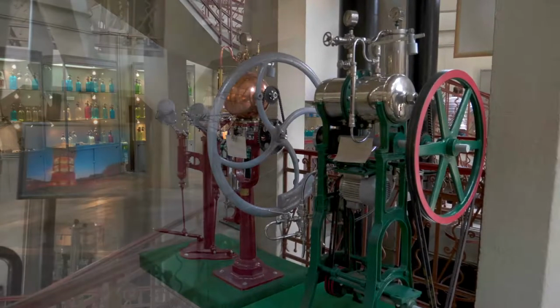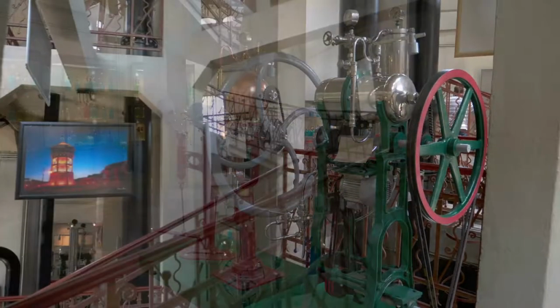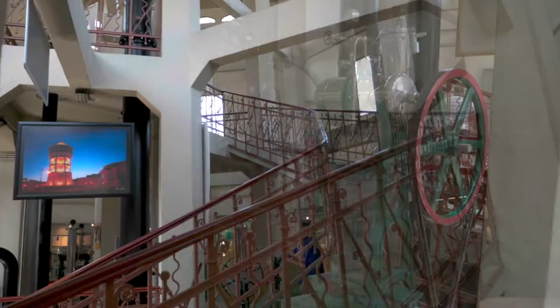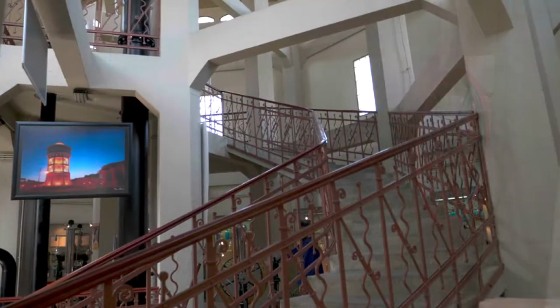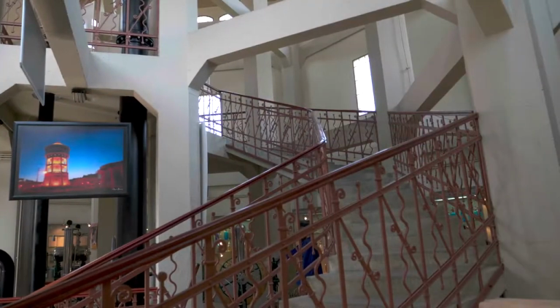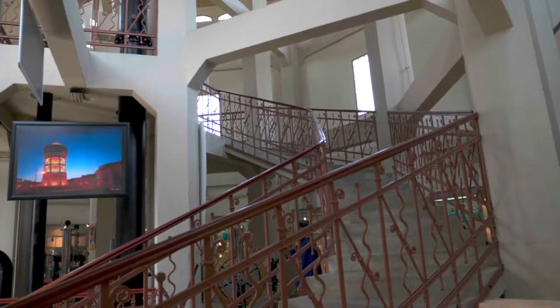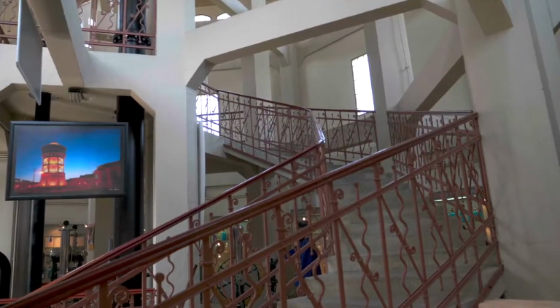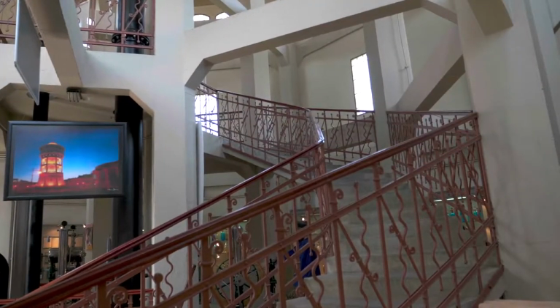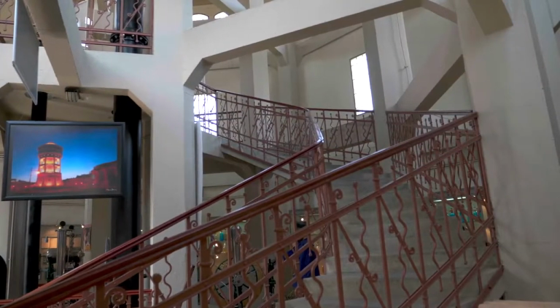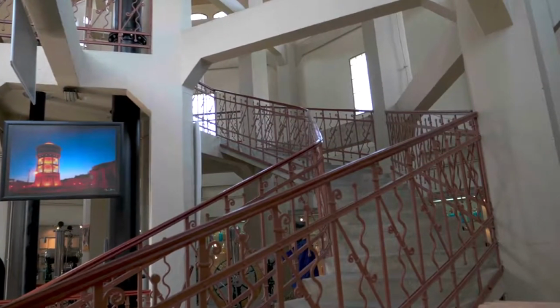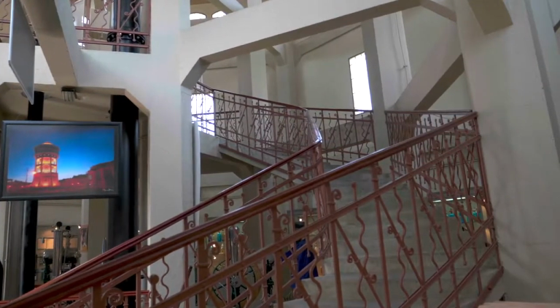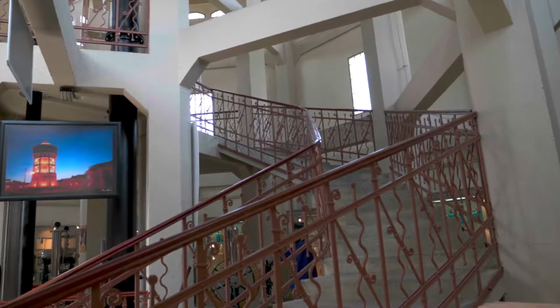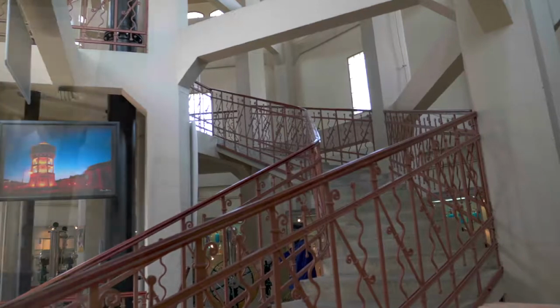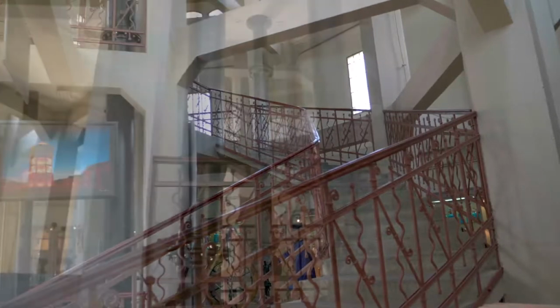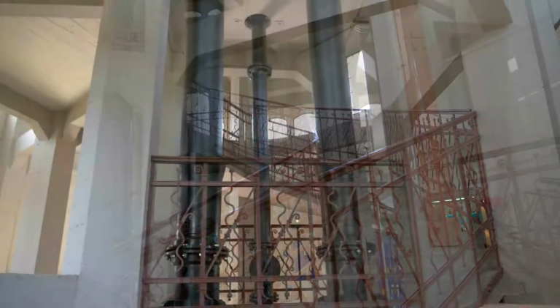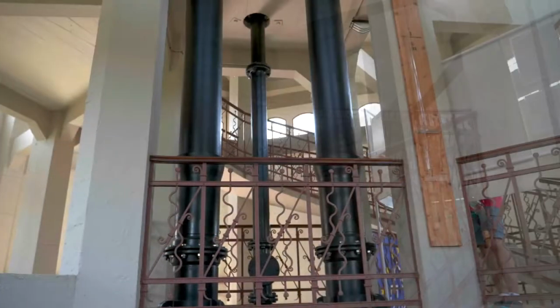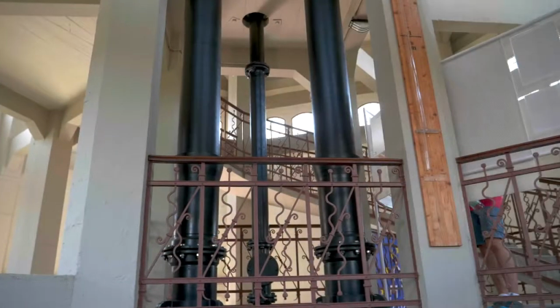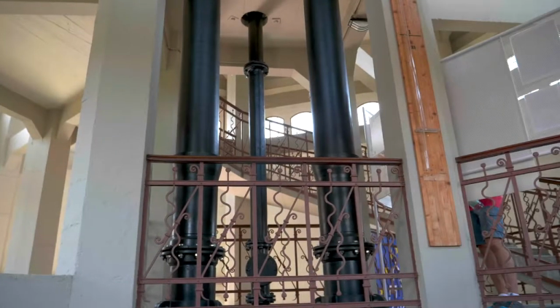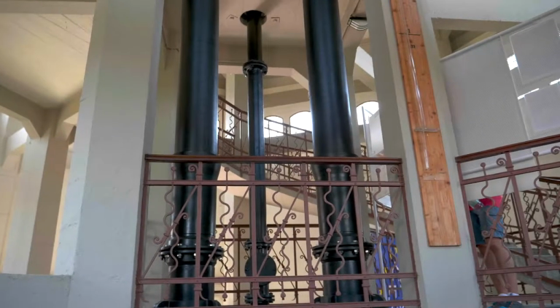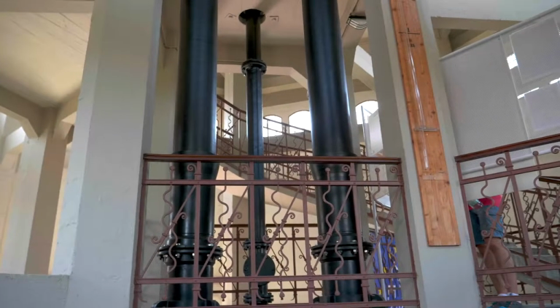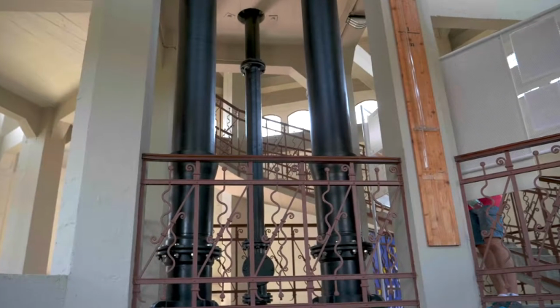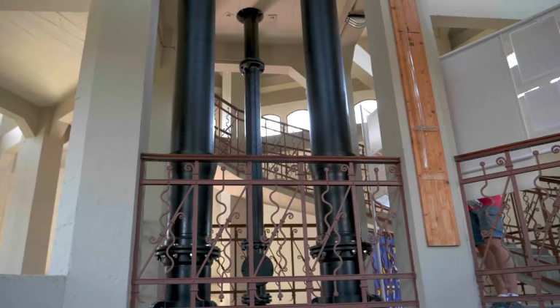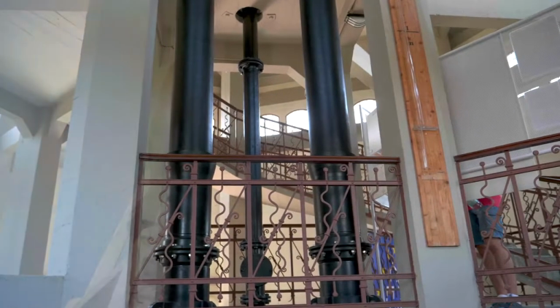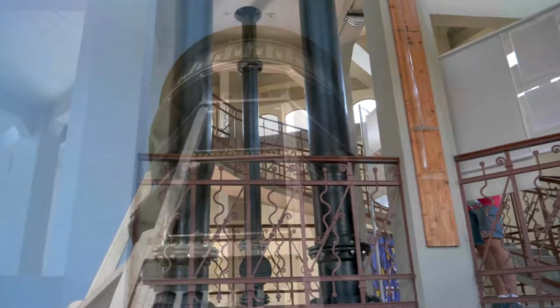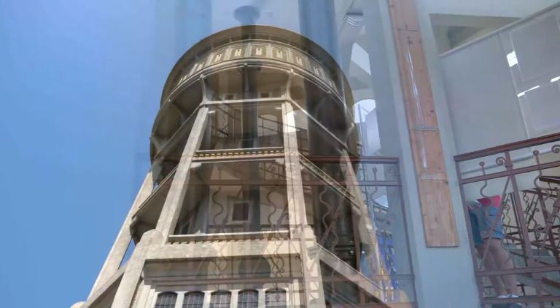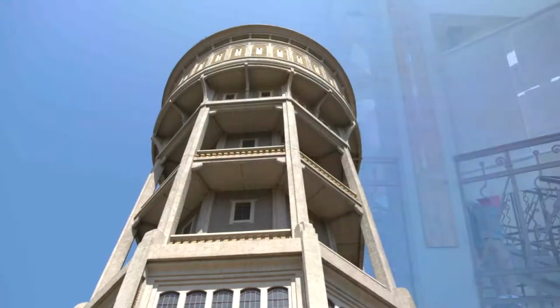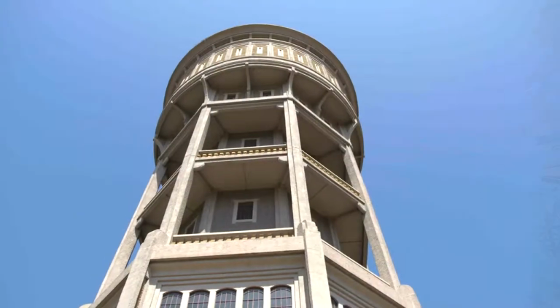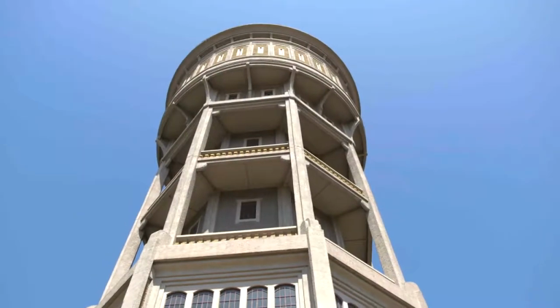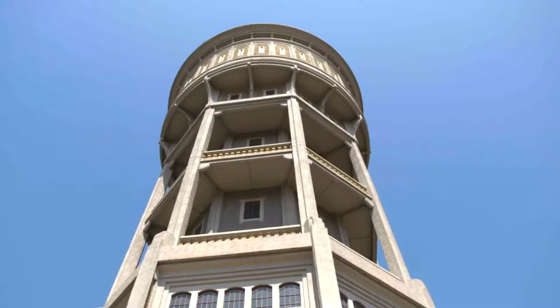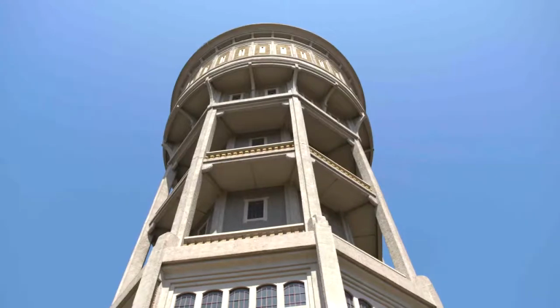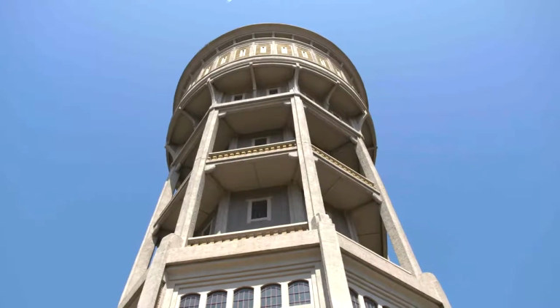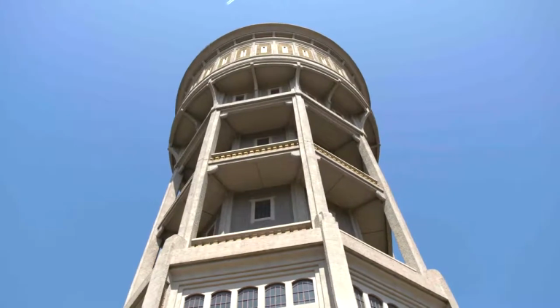The uppermost lookout floor, at 43.3 meters, offering a beautiful view of the city, can be reached after climbing a spiral staircase.